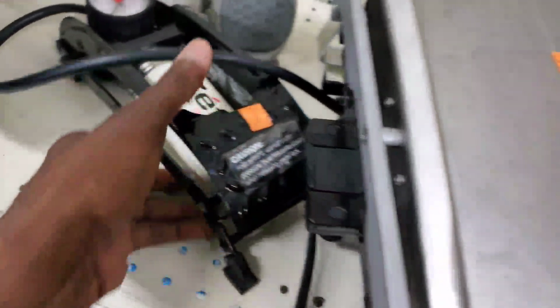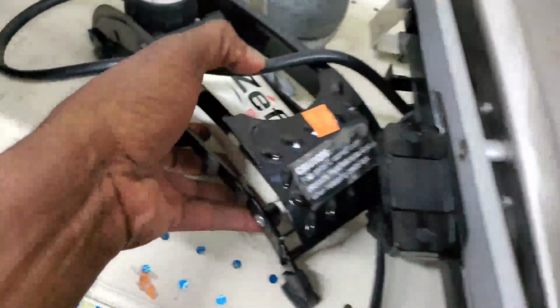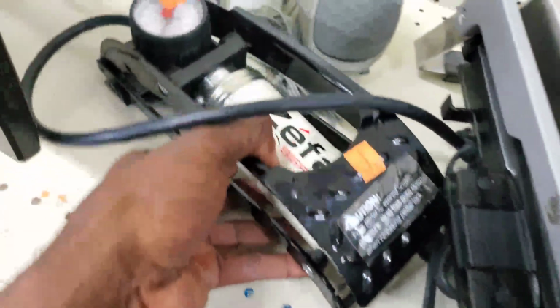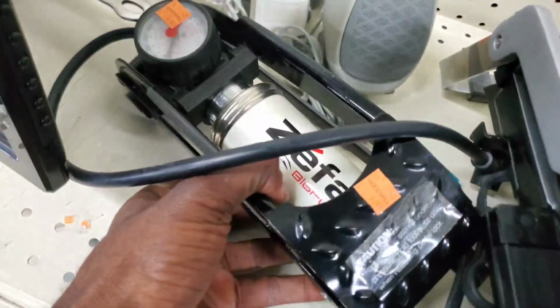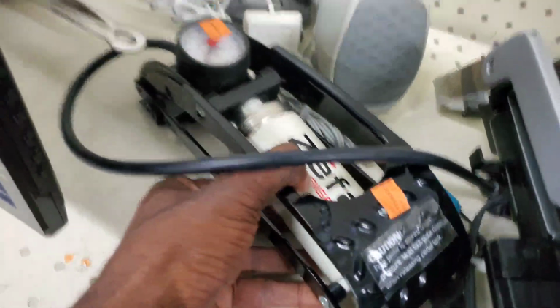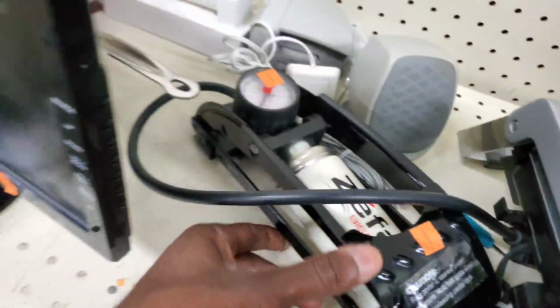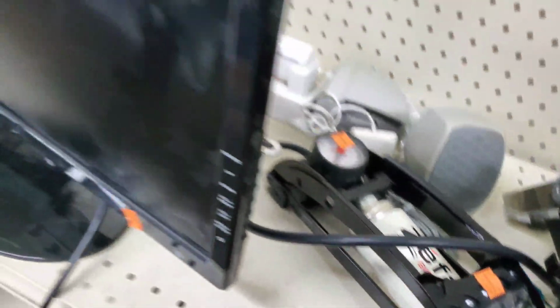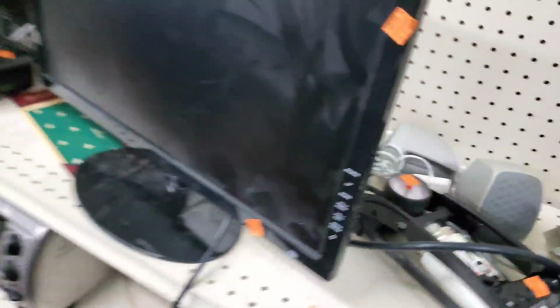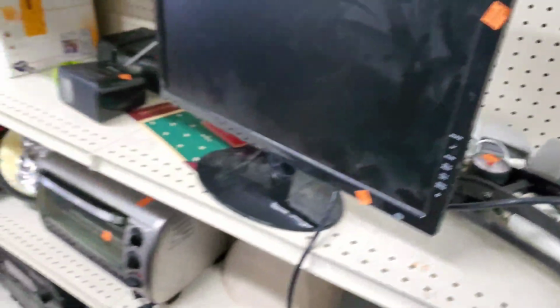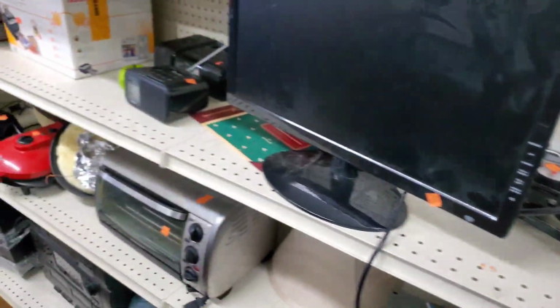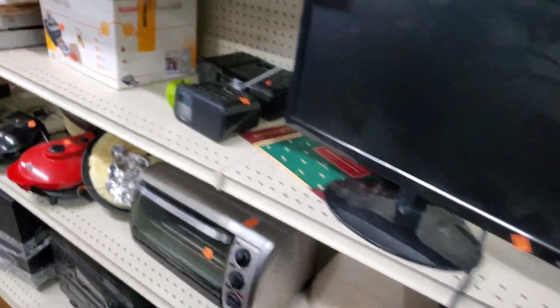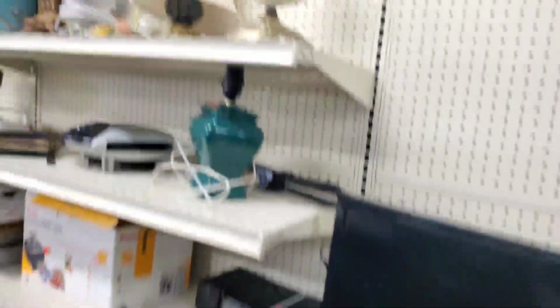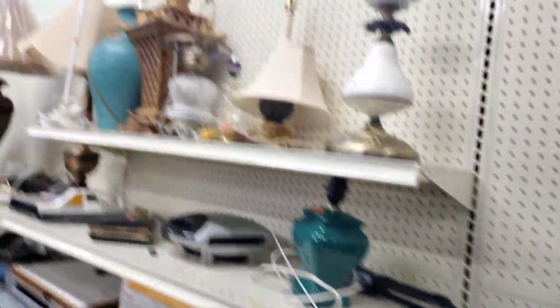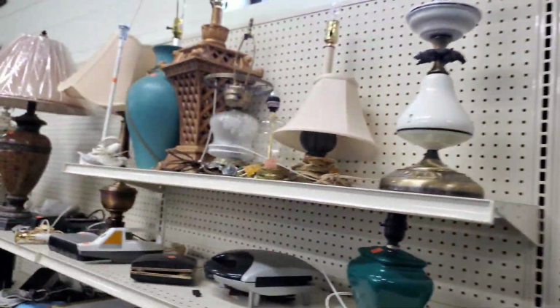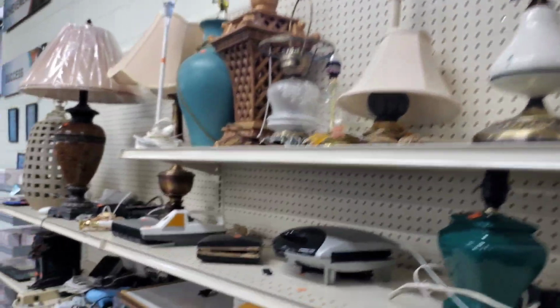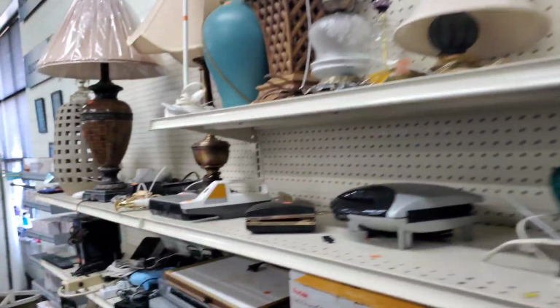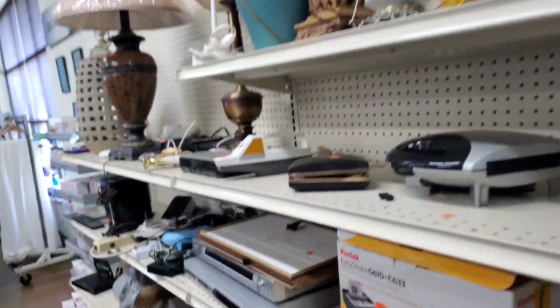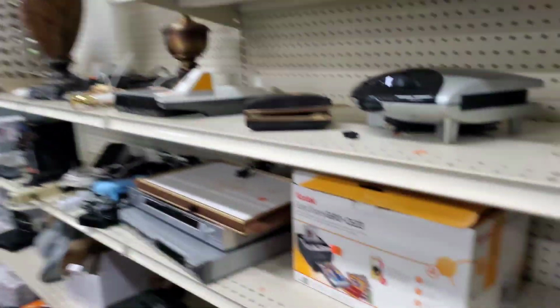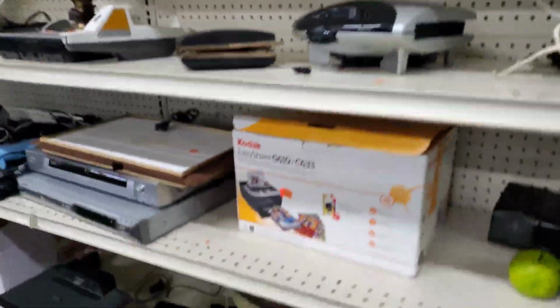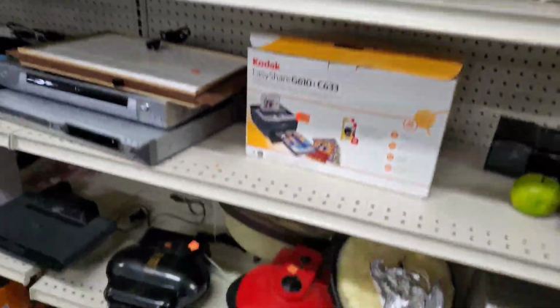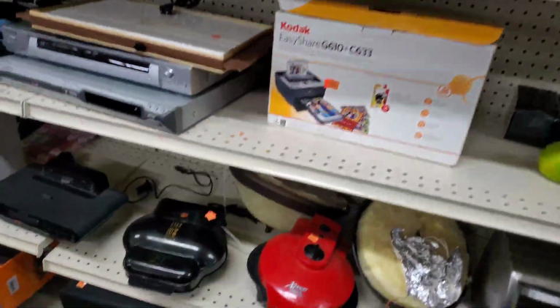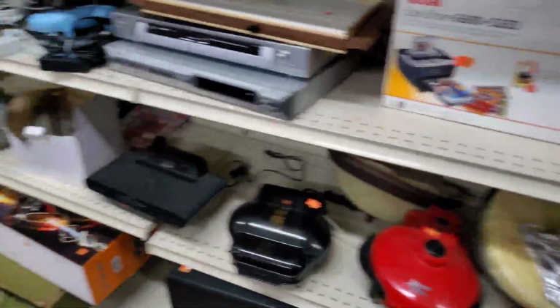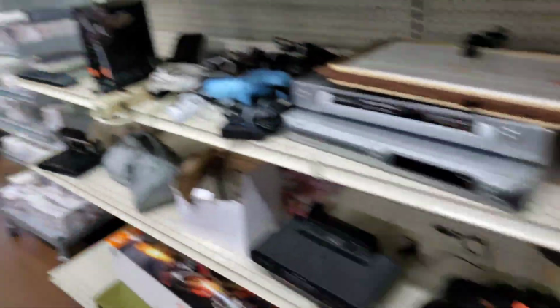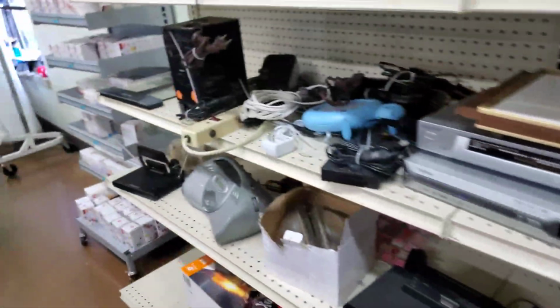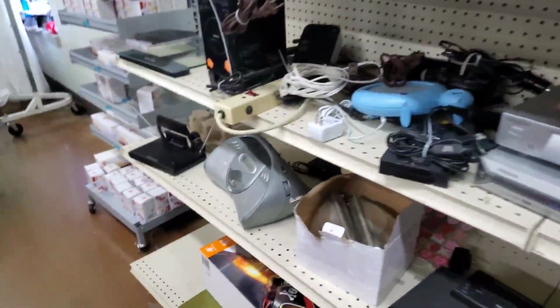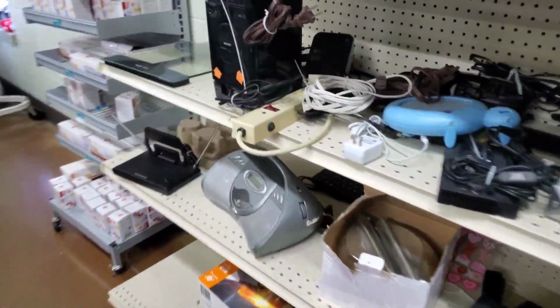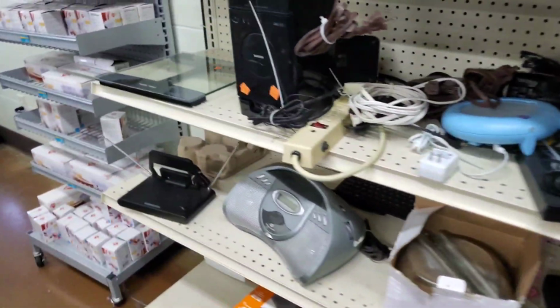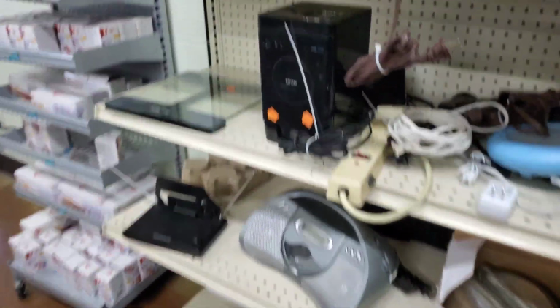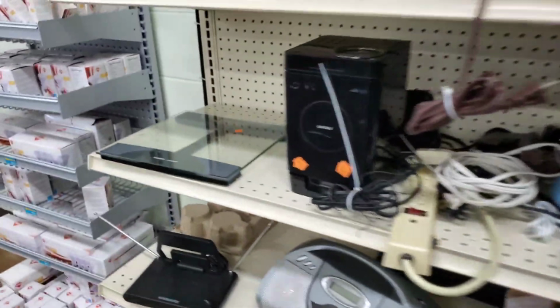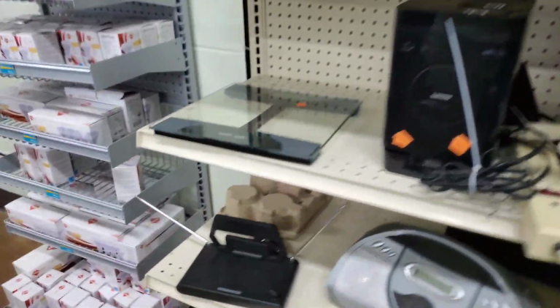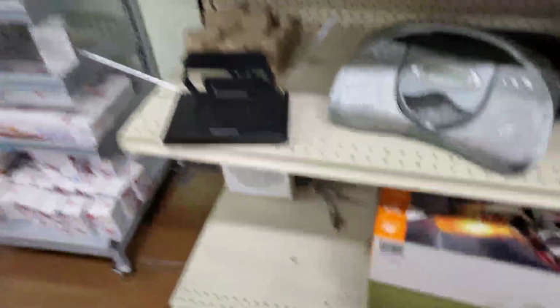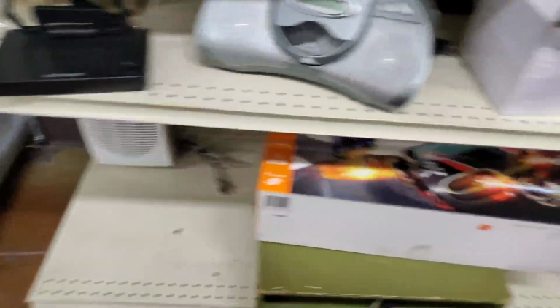We got a Zephyr here. I don't think I'm going to get anything — maybe those lamps, but that's about it. That might be the only thing I ended up getting.